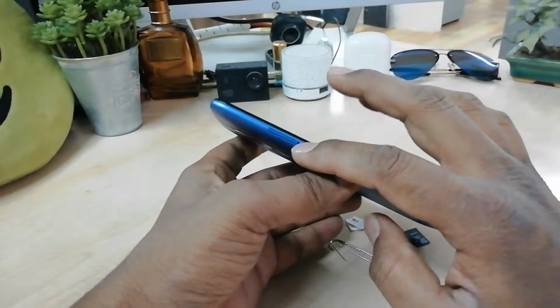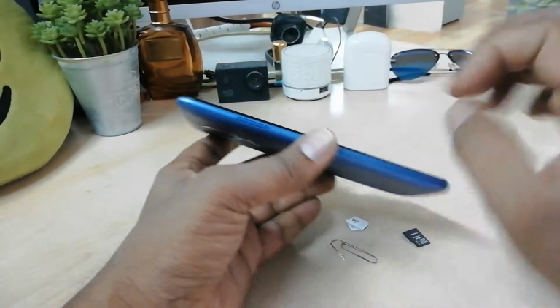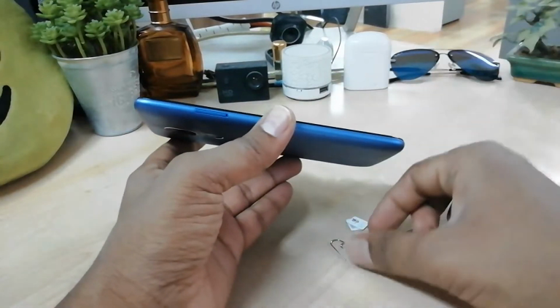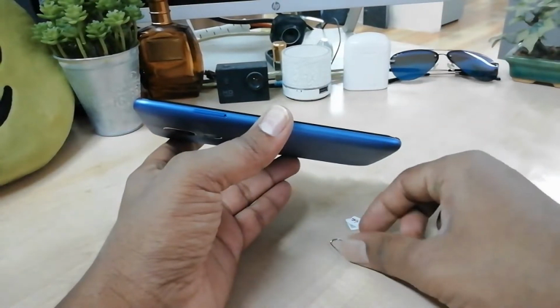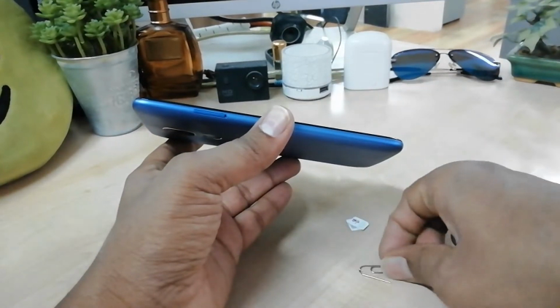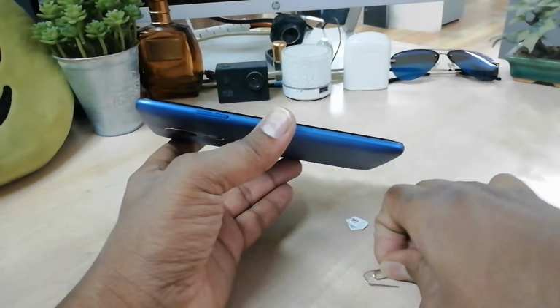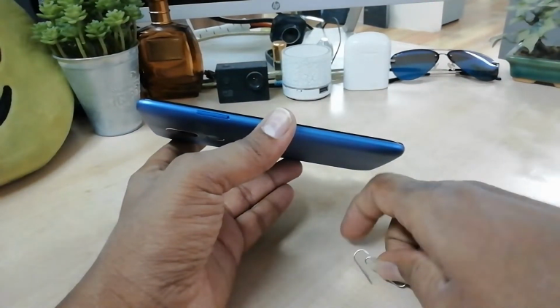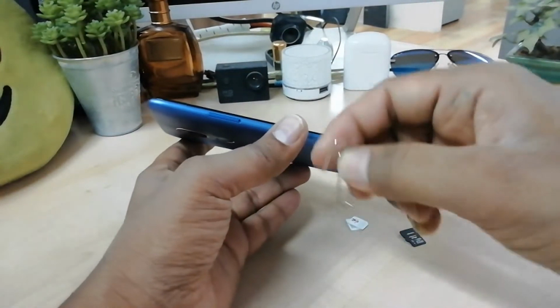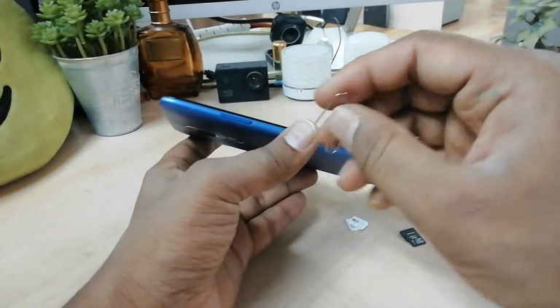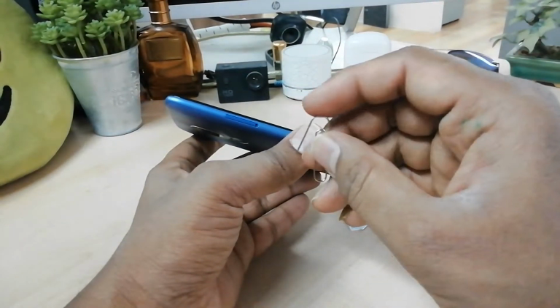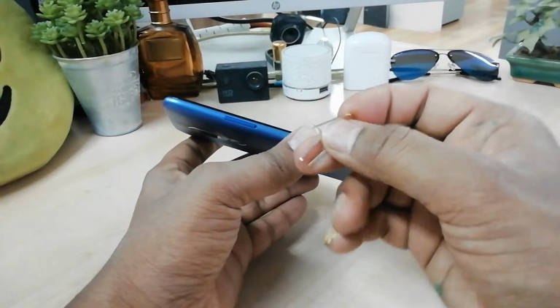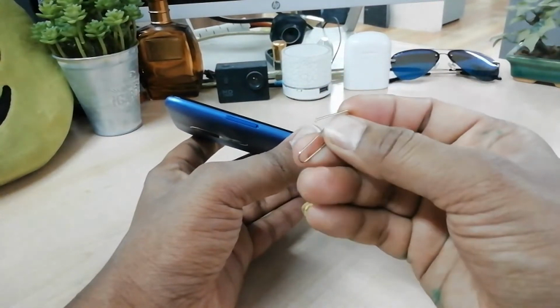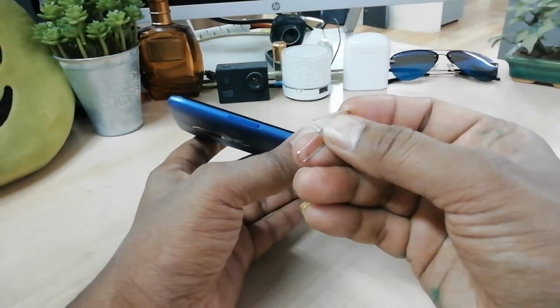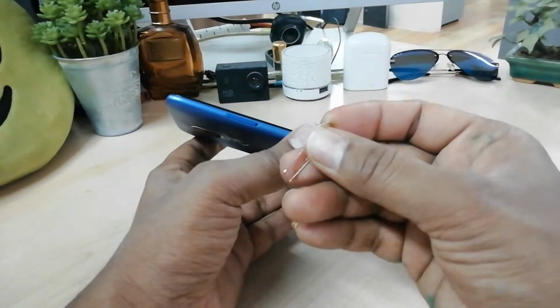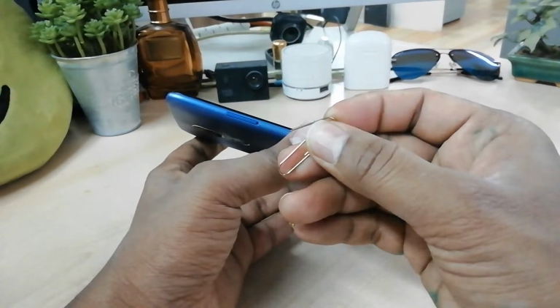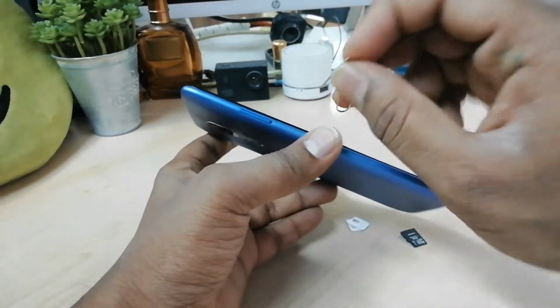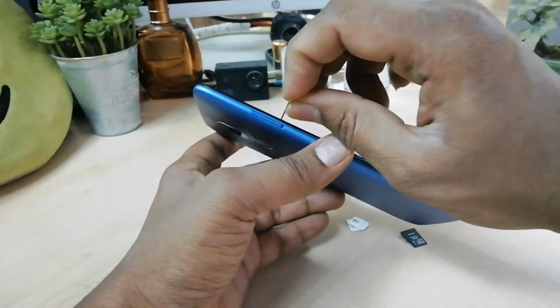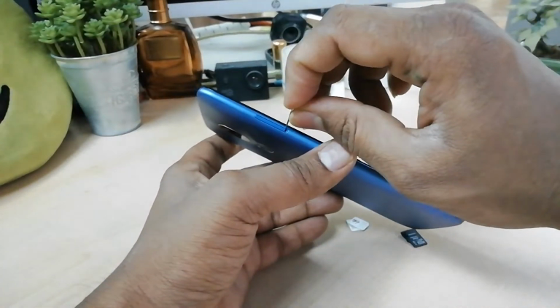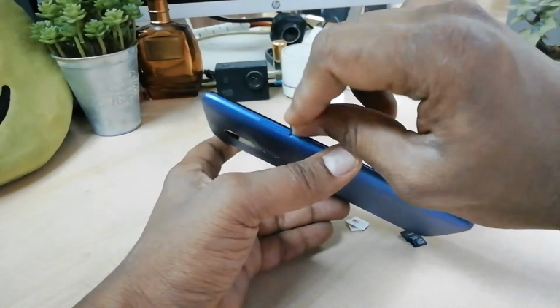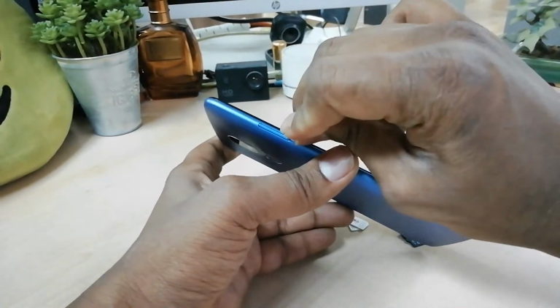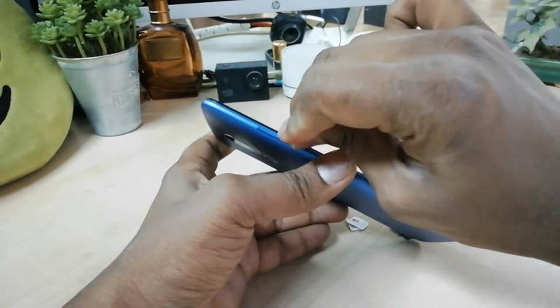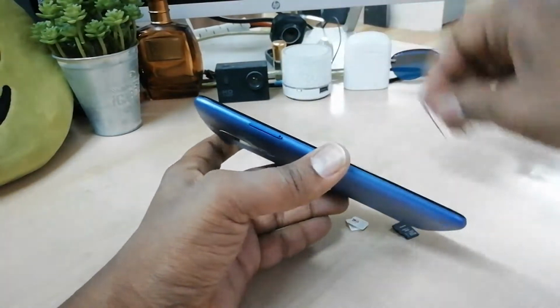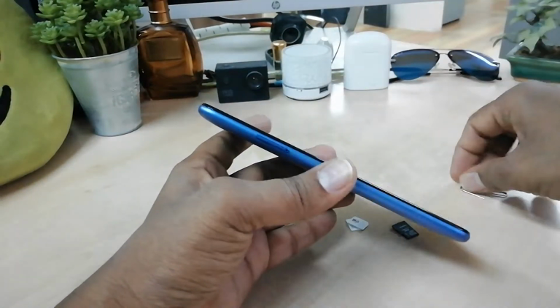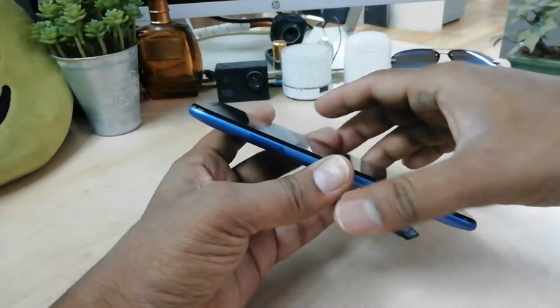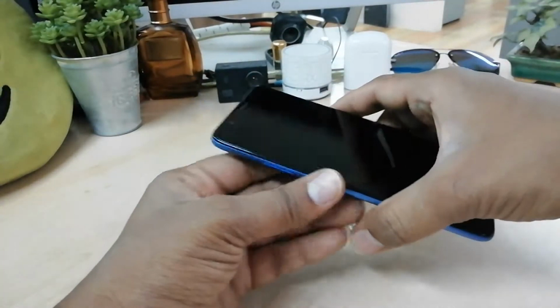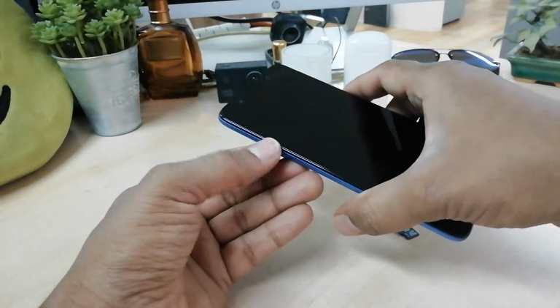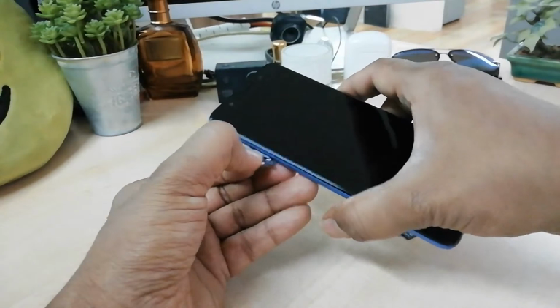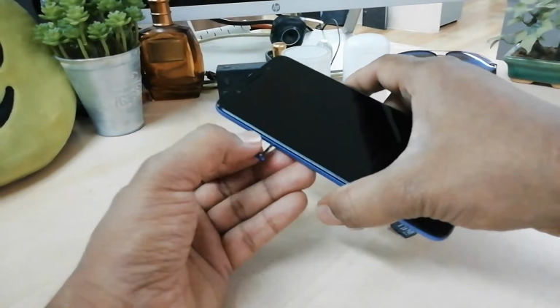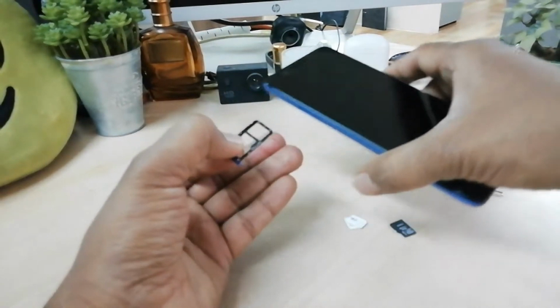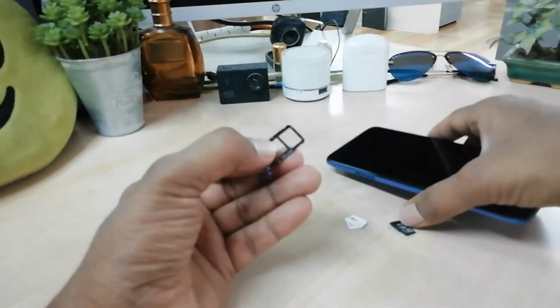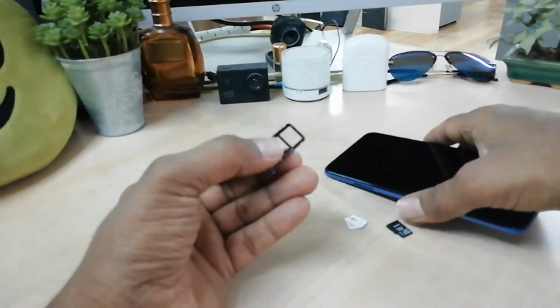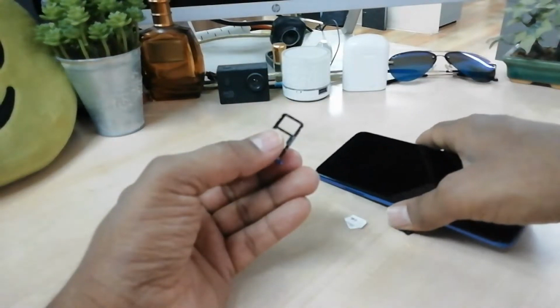You need a pin, which you will find in the box, or you can use any pin like this. Simply push it in here and you will see a tray come out.